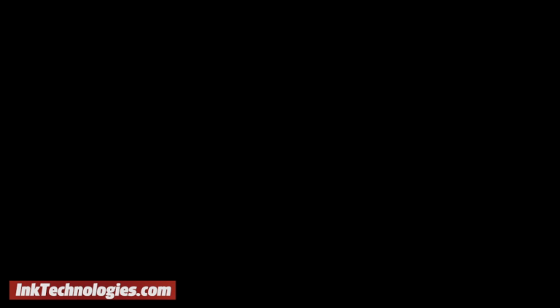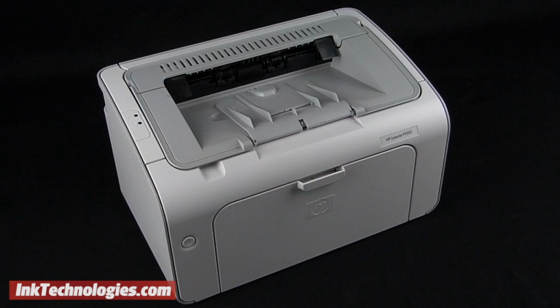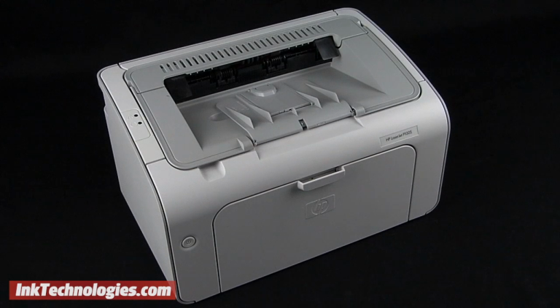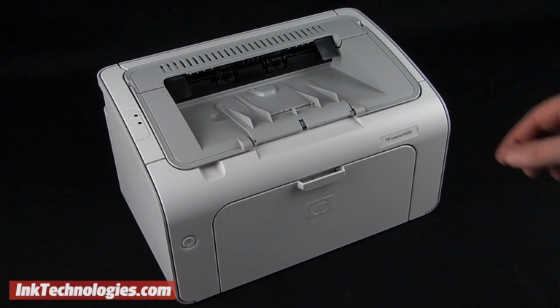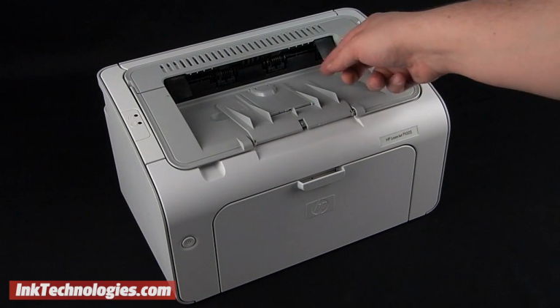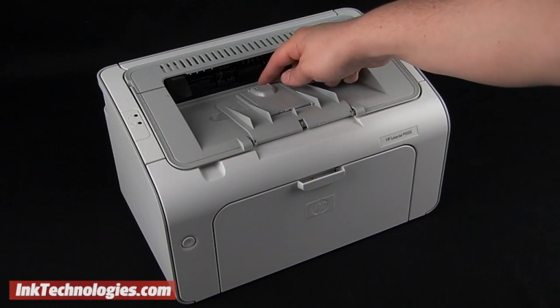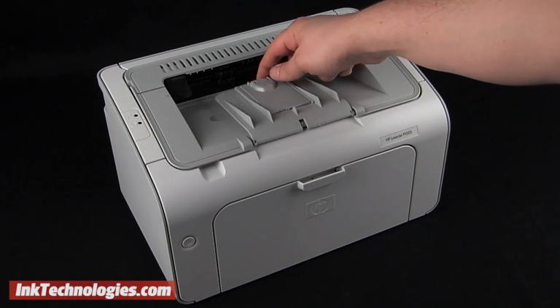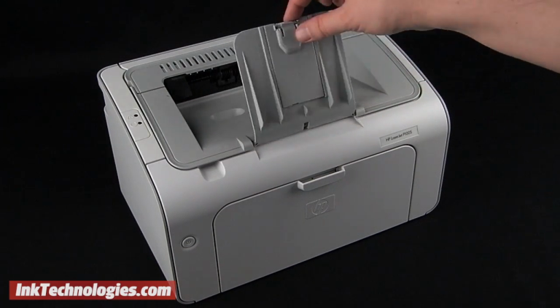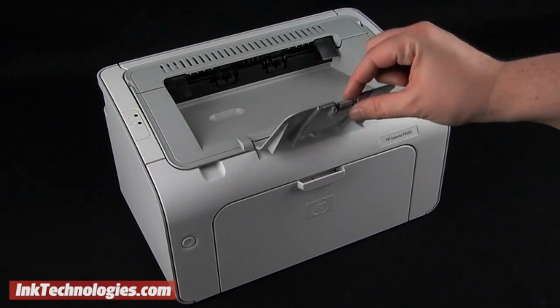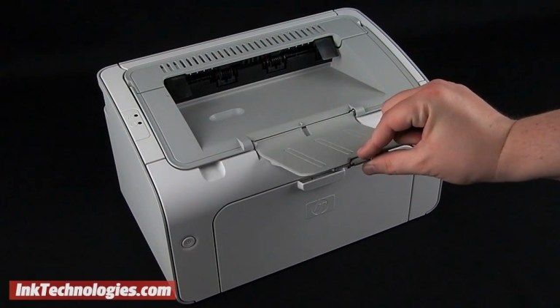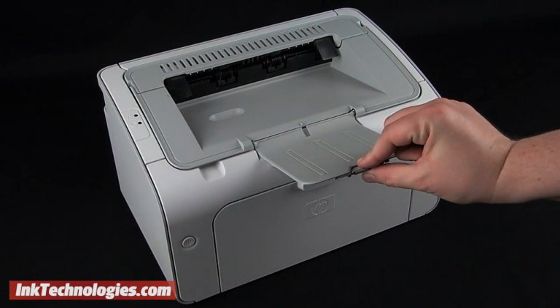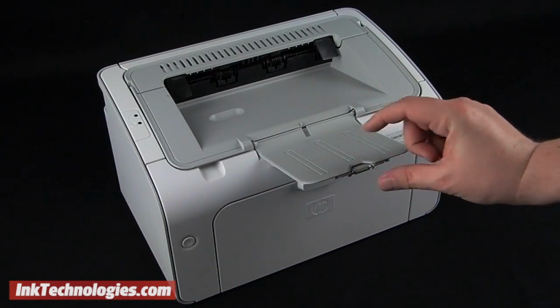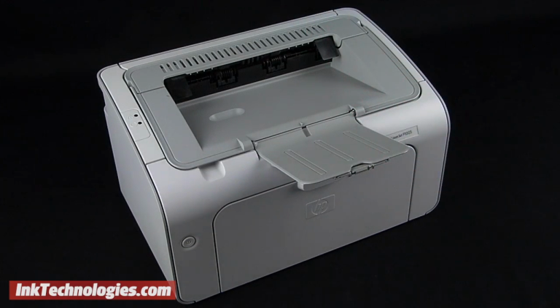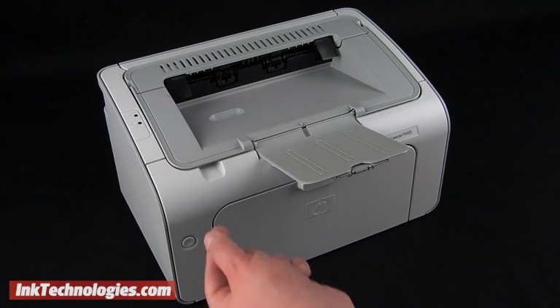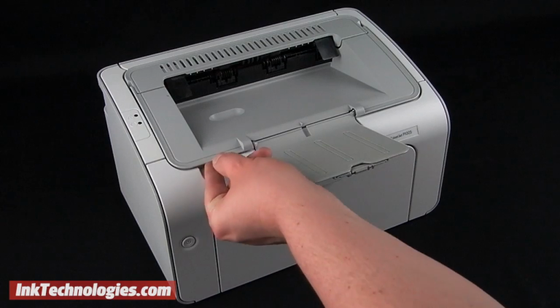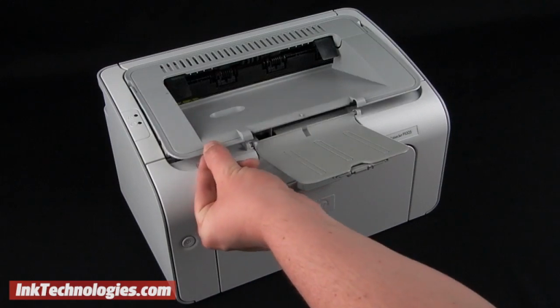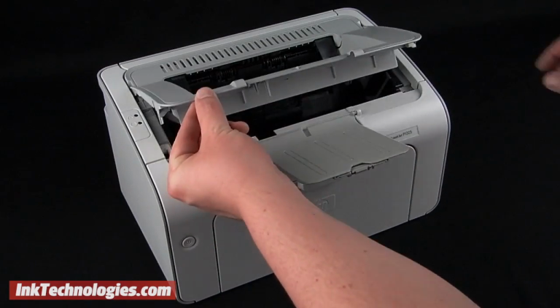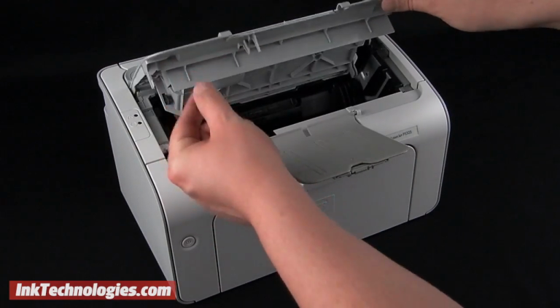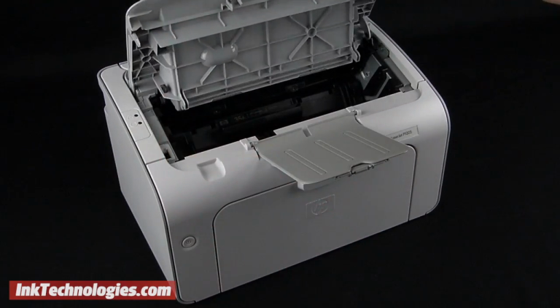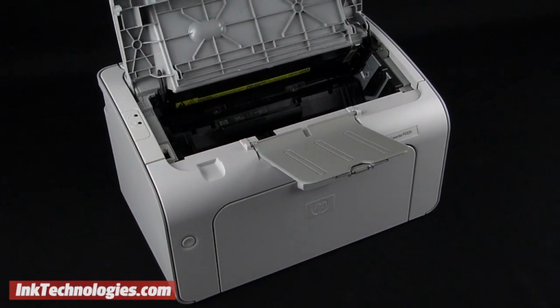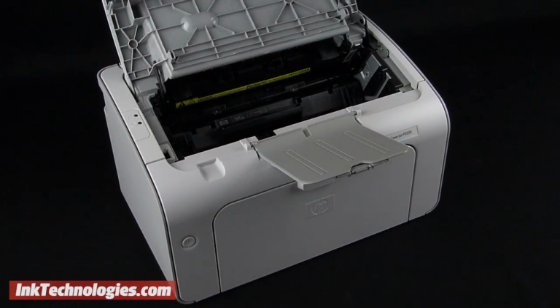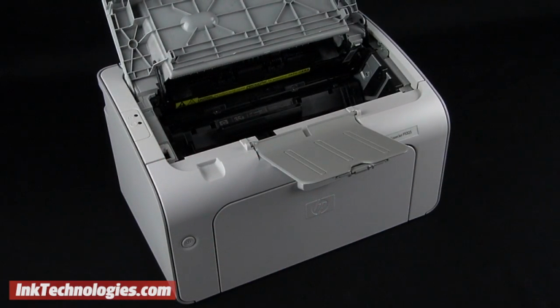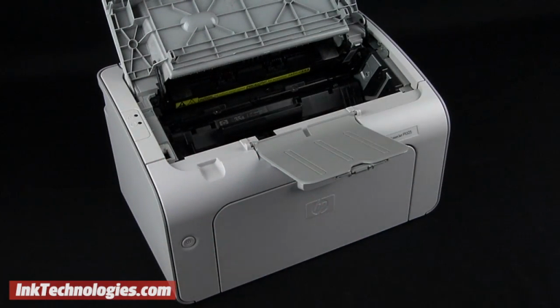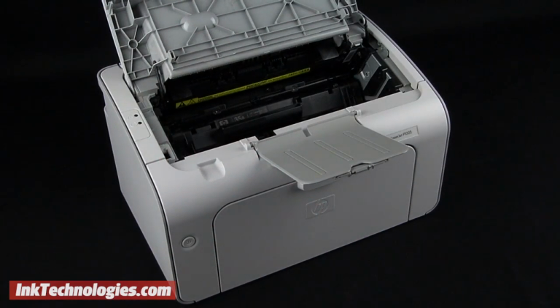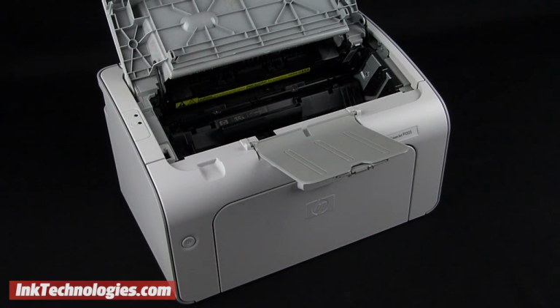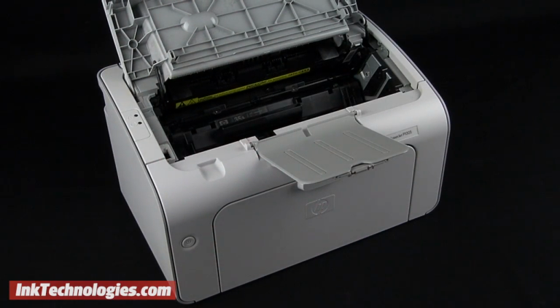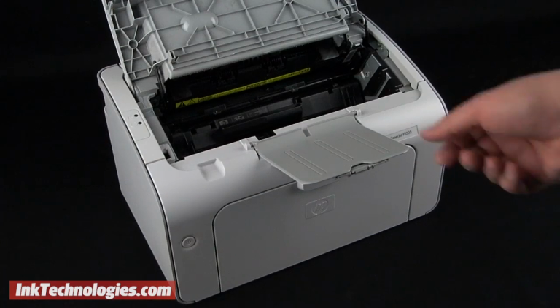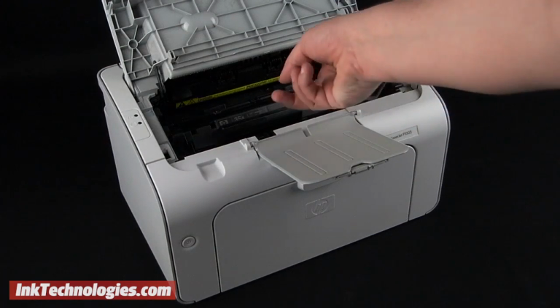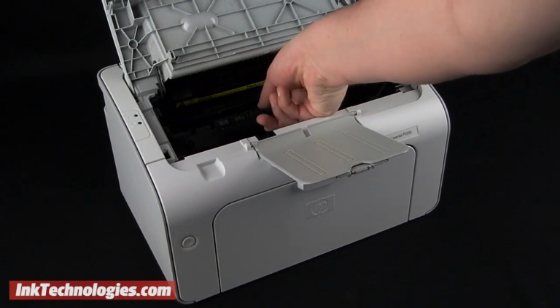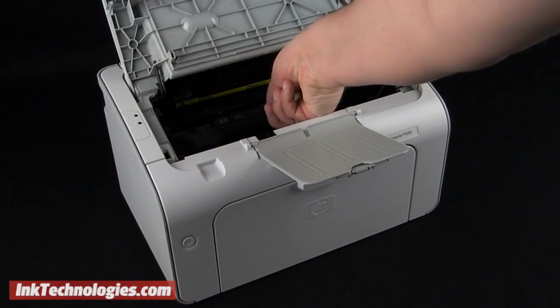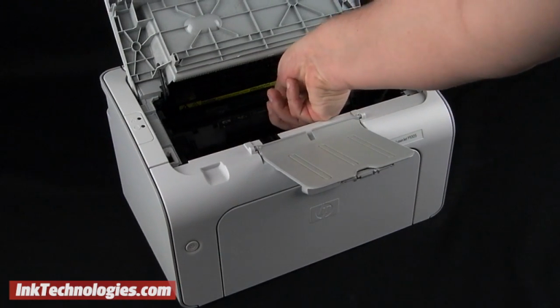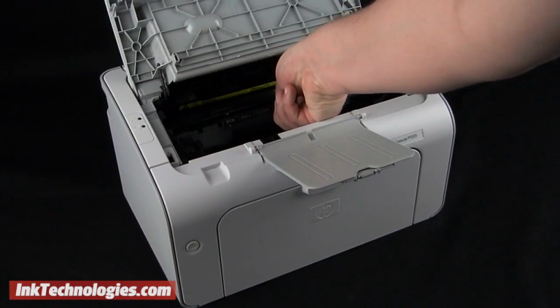With the printer powered on, open the output paper tray at the top to move it out of the way, then lift from the handle on the left to raise the access panel. Look for the handle in the center of the HP P1002W toner cartridge and pull it up toward you to remove it.